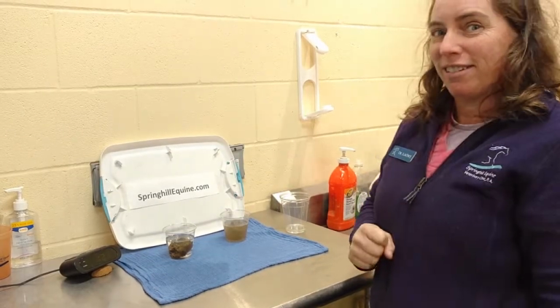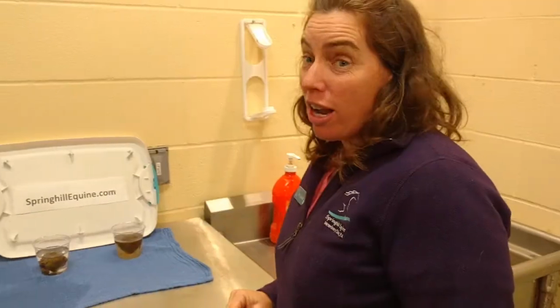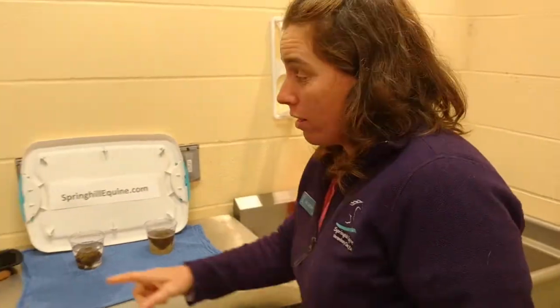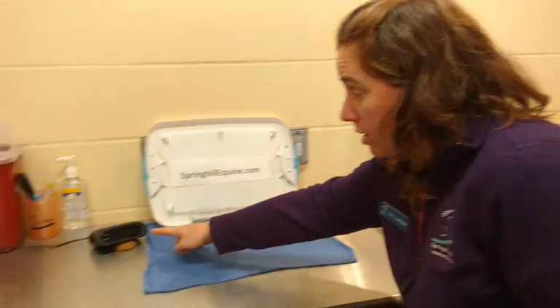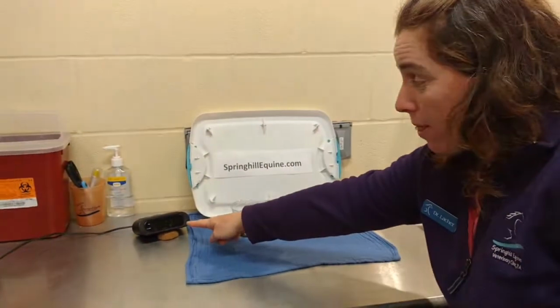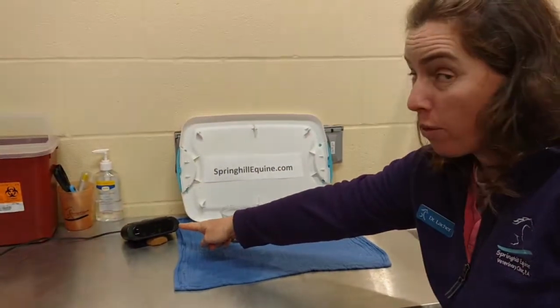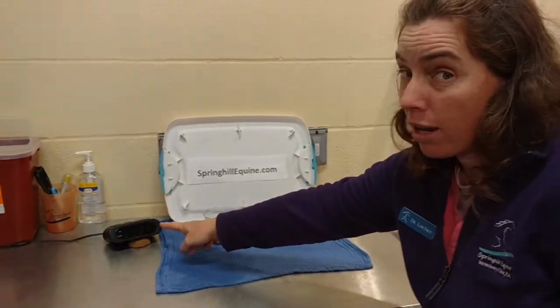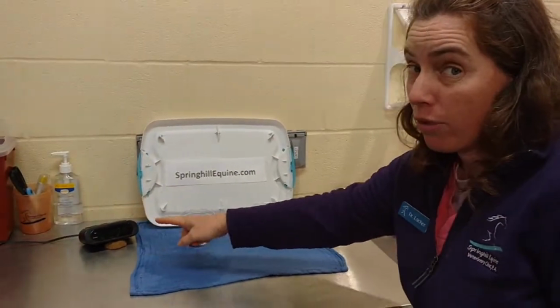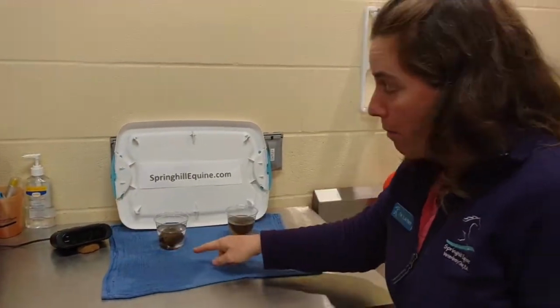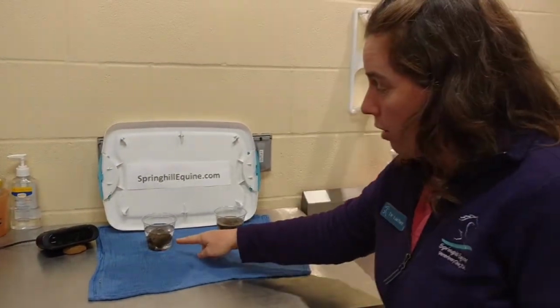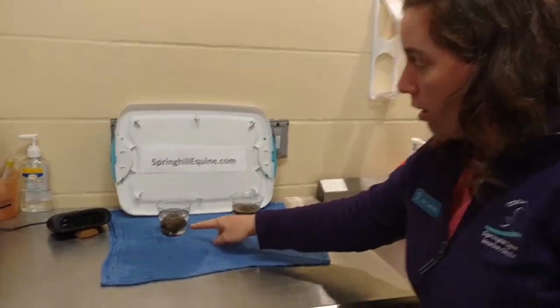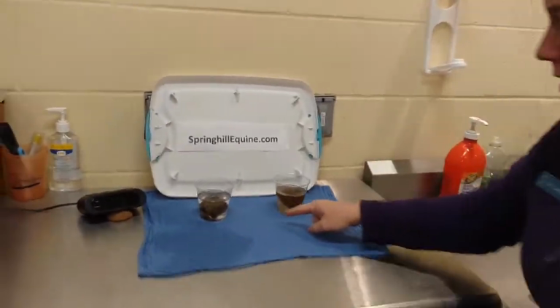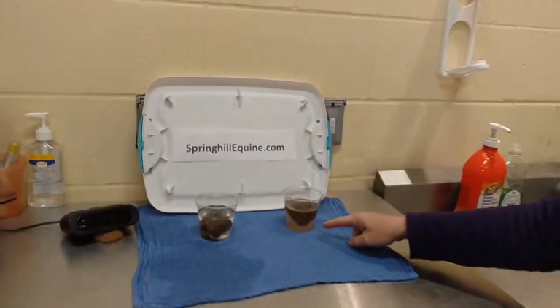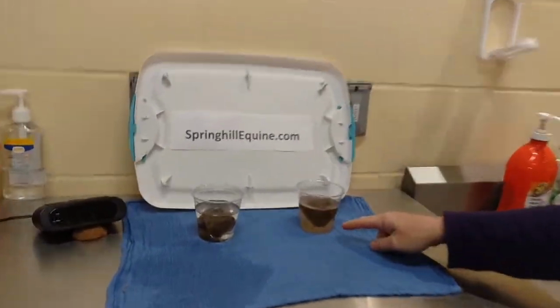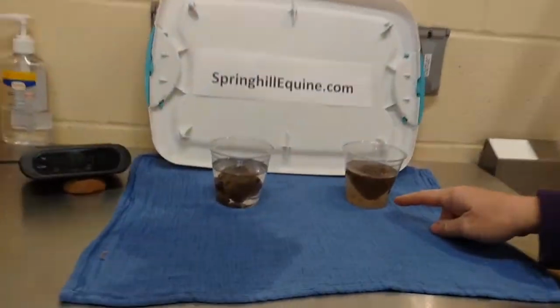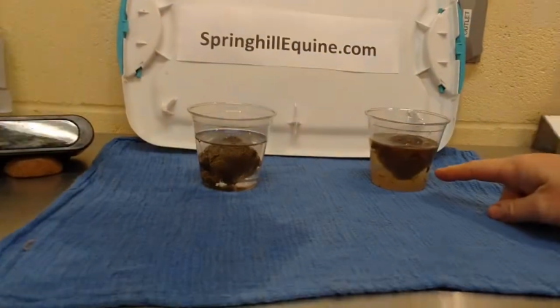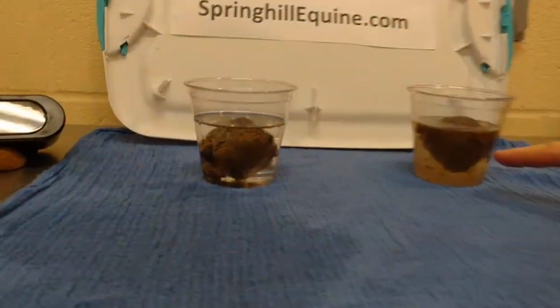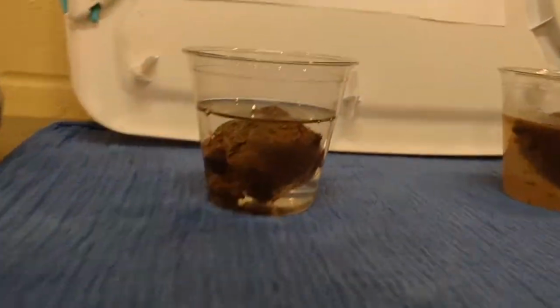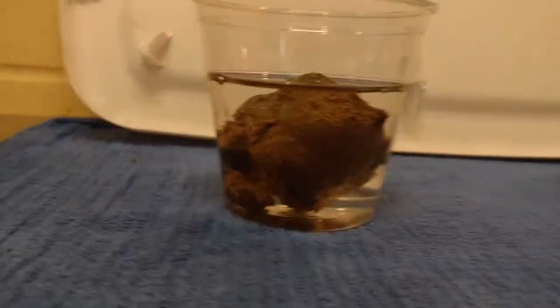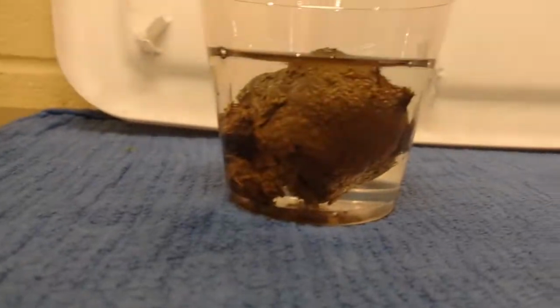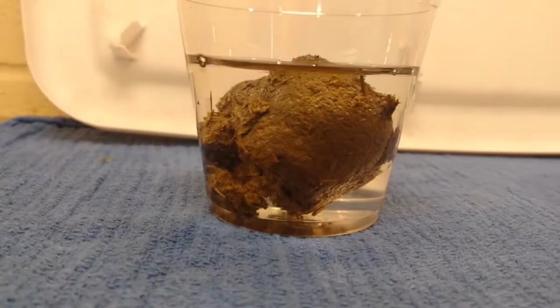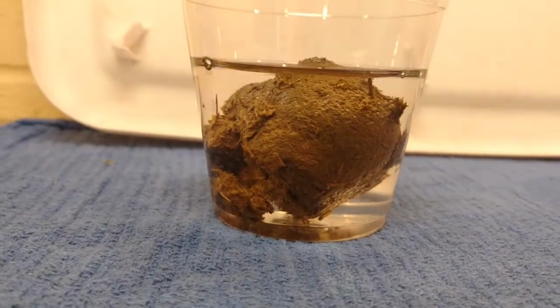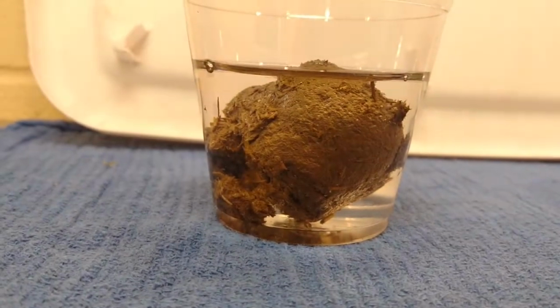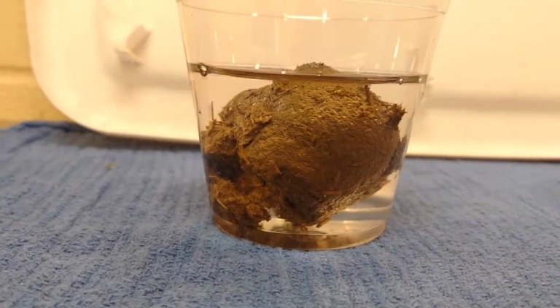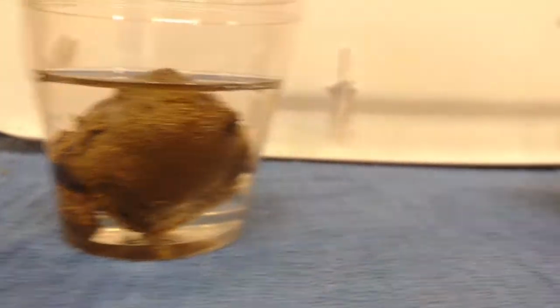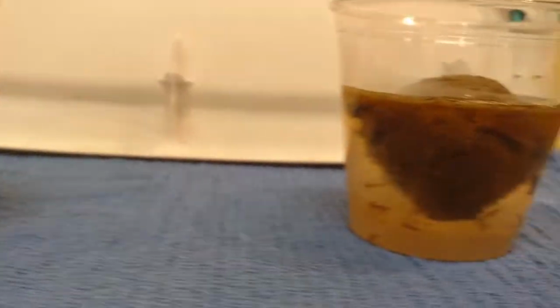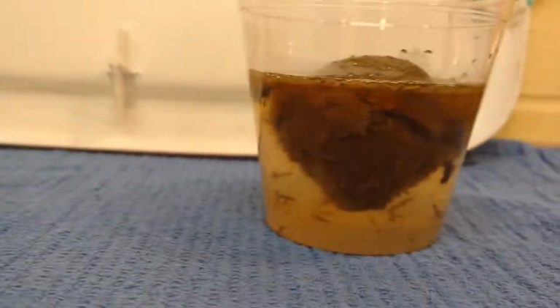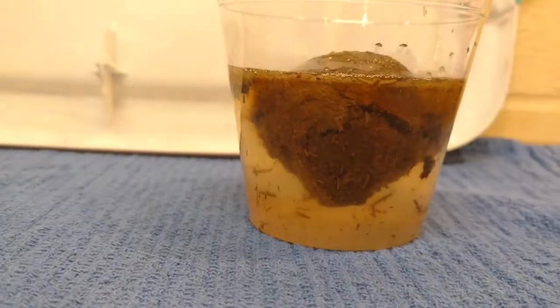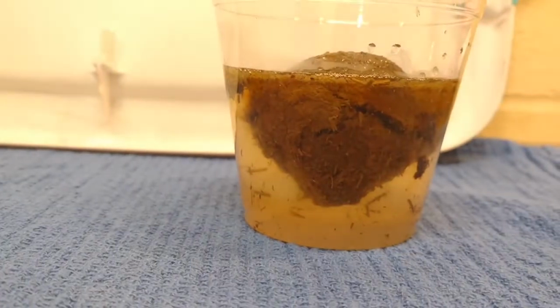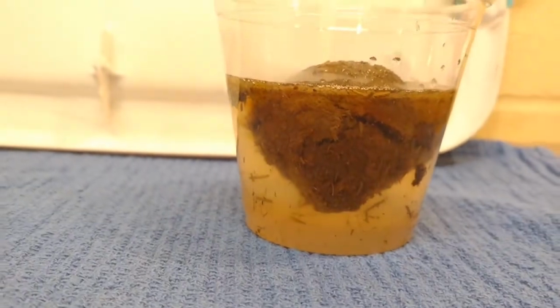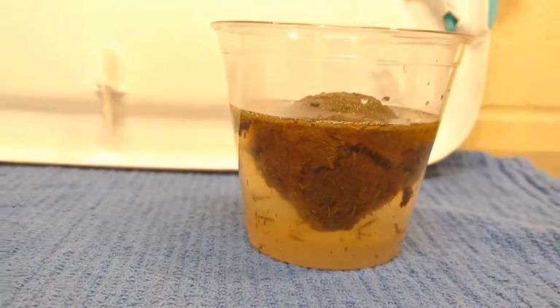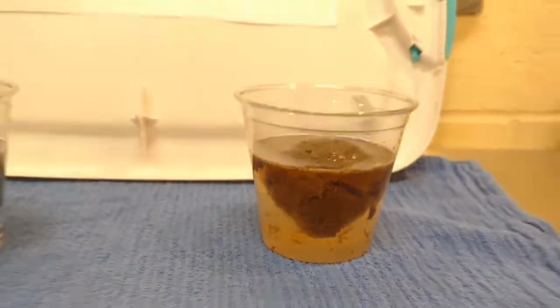The clock says 1:31 and we've got mineral oil and electrolyte water. I think we can see a clear winner coming at us, but we'll check back in in a little bit.